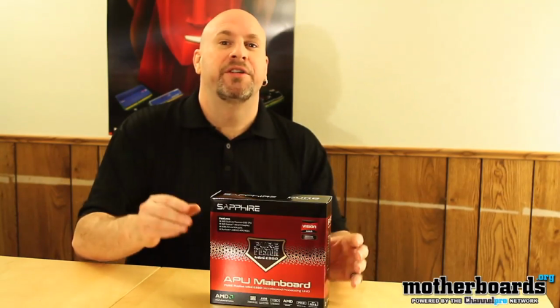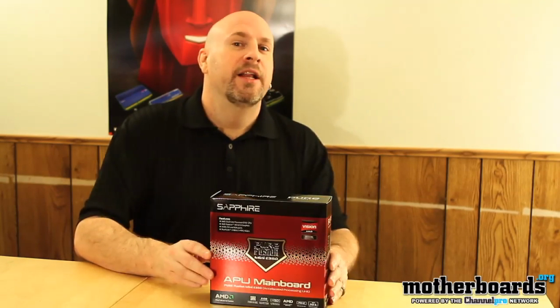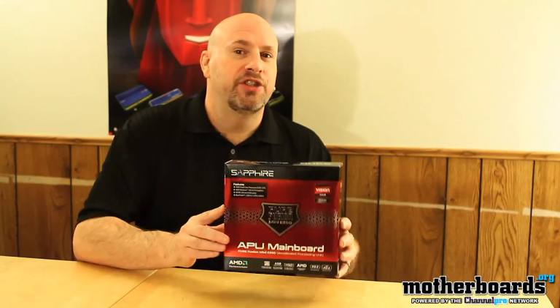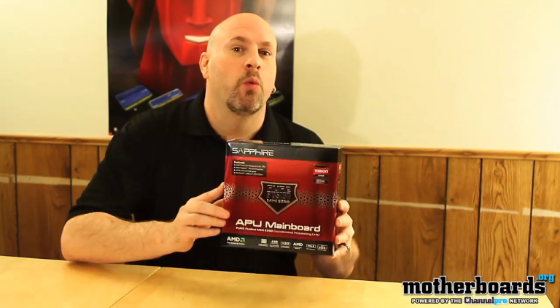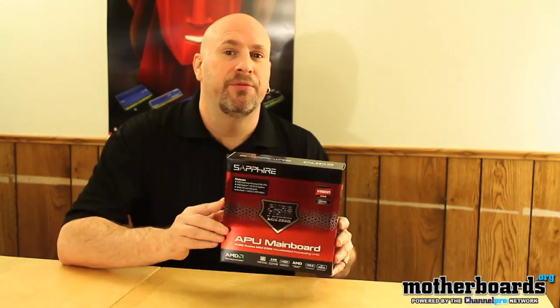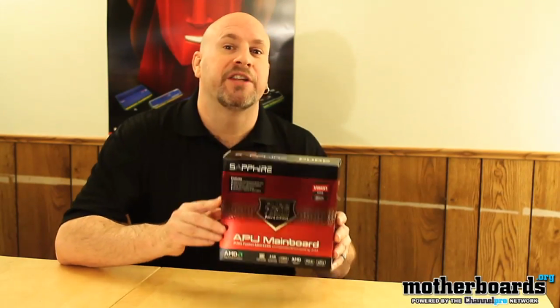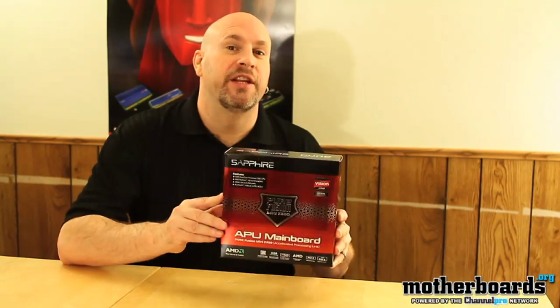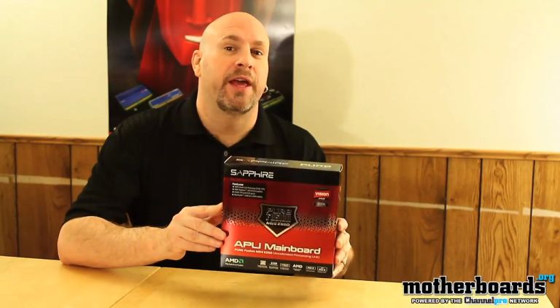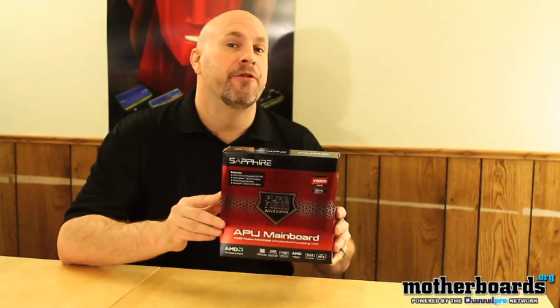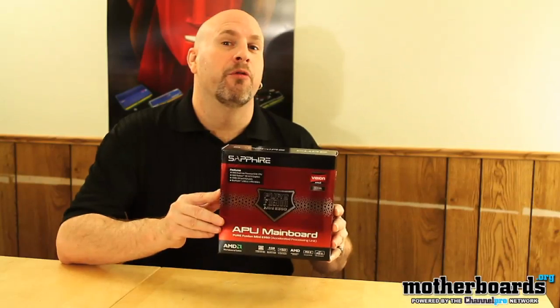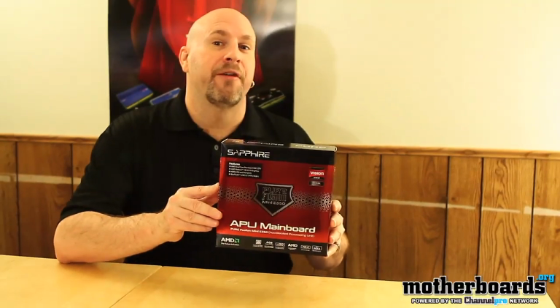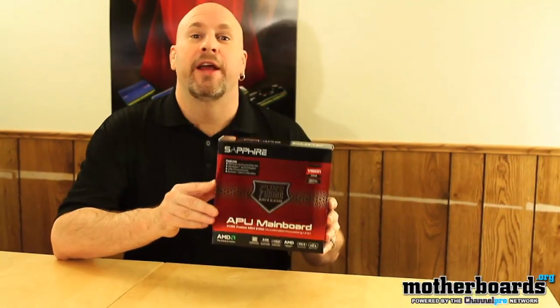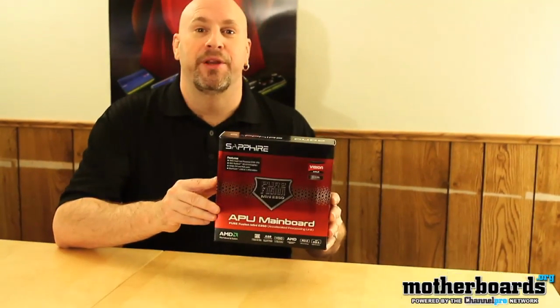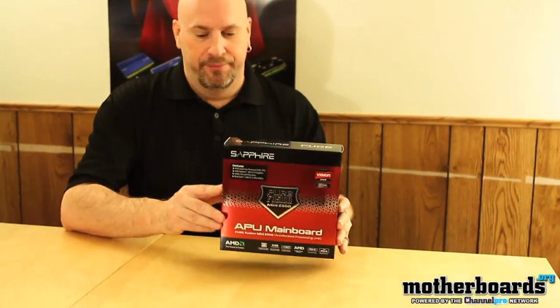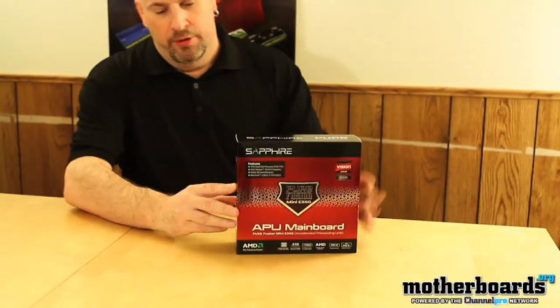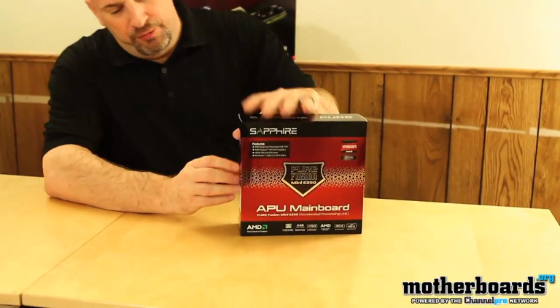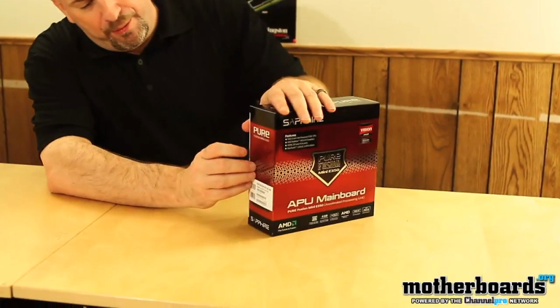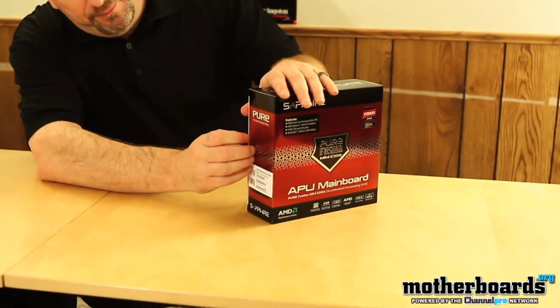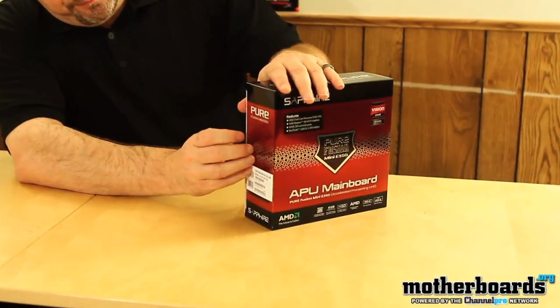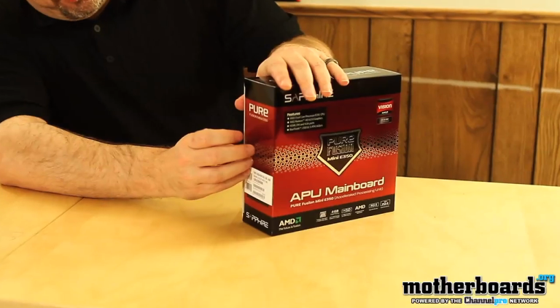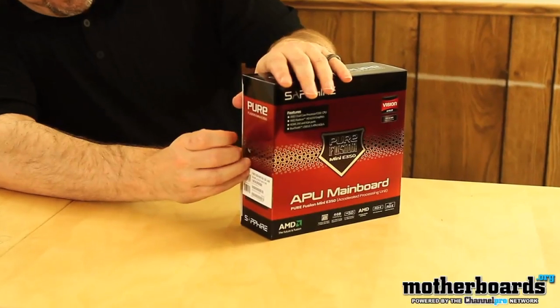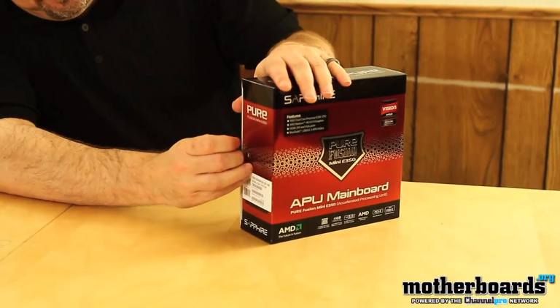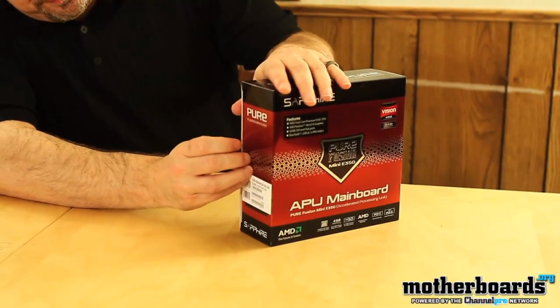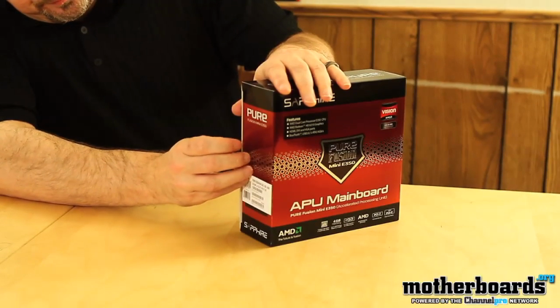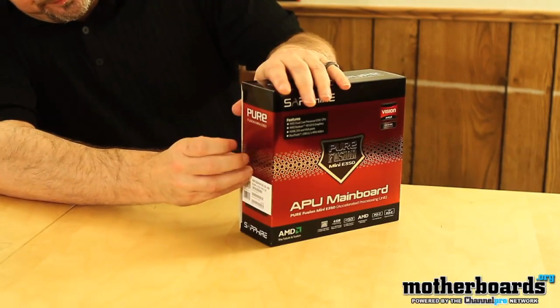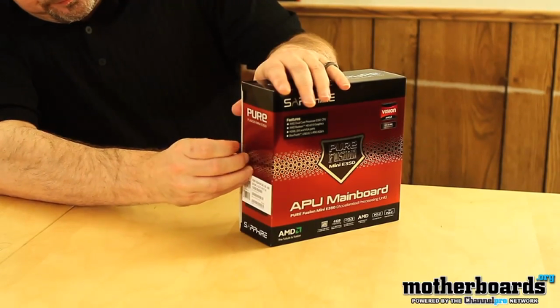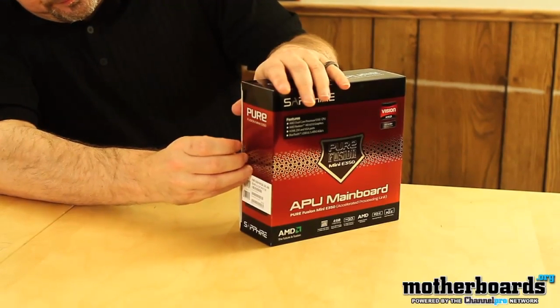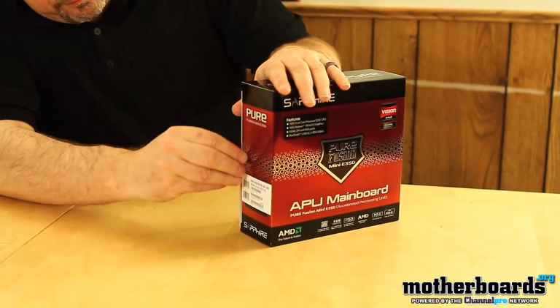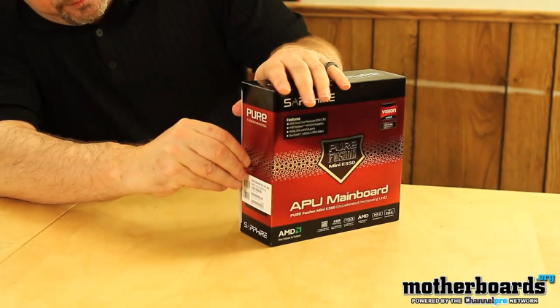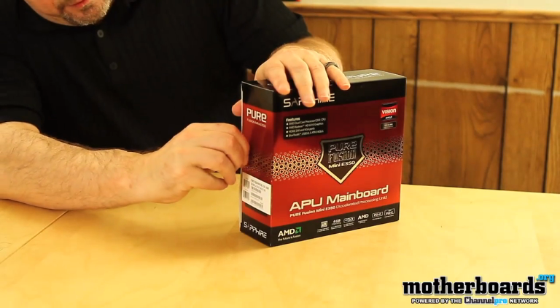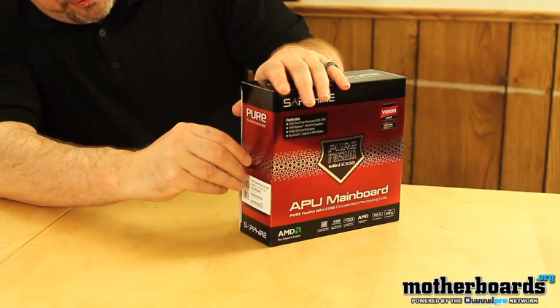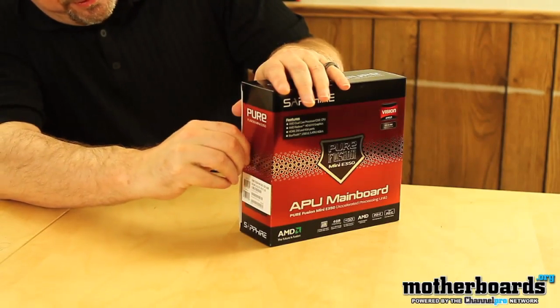But today, let's just check out what comes in the box with this neat little thing from the people over at Sapphire and AMD. So I'm going to pop over here, pull the tab. Let's see, pull this tab here.